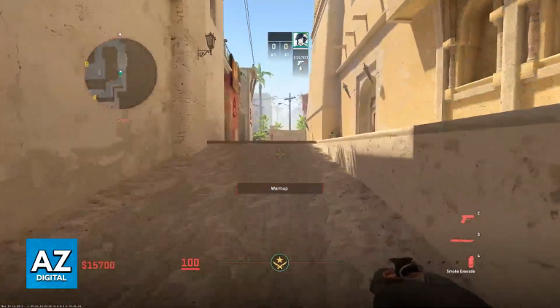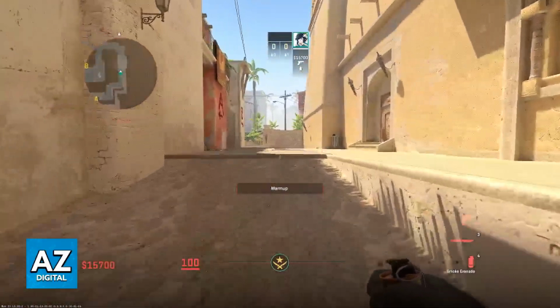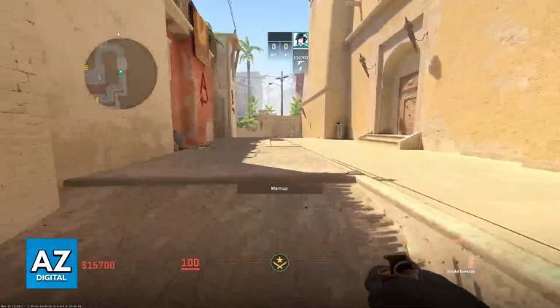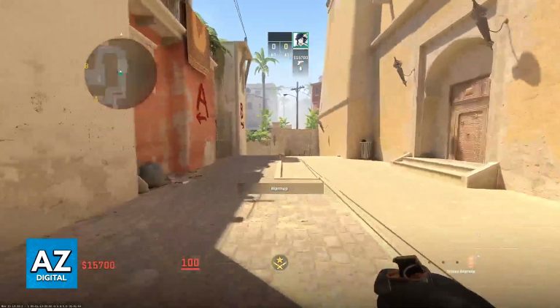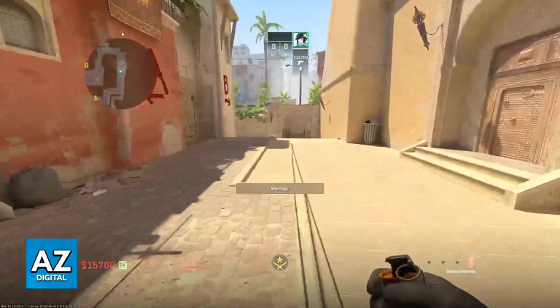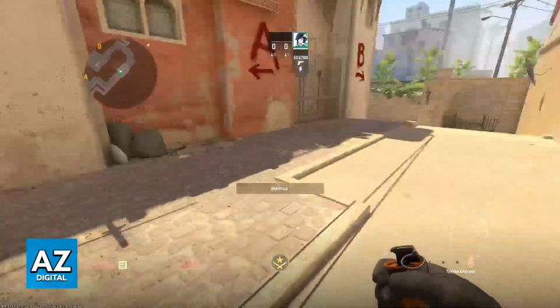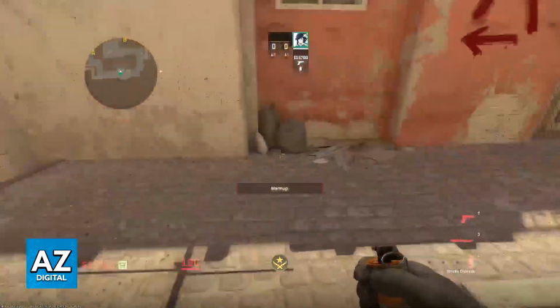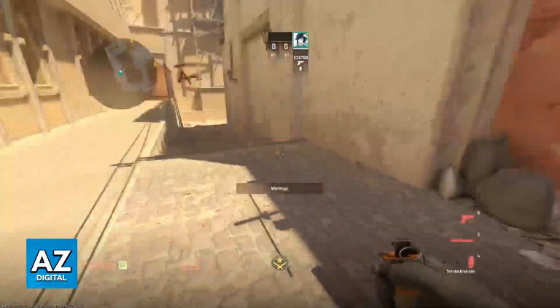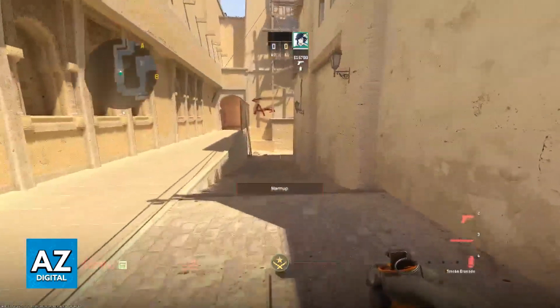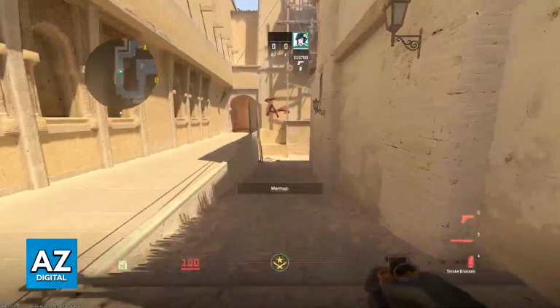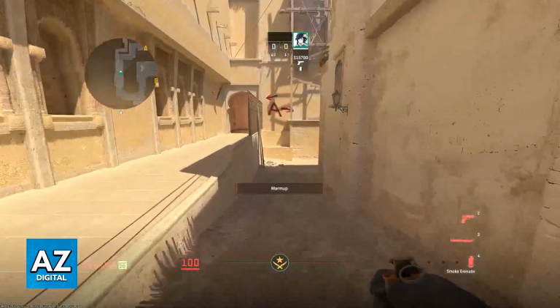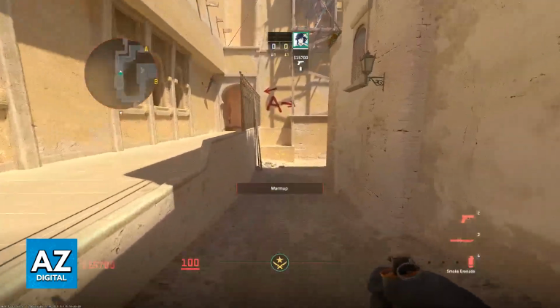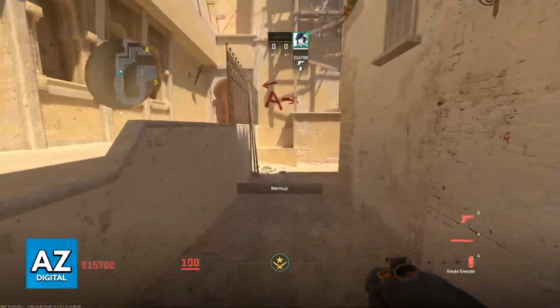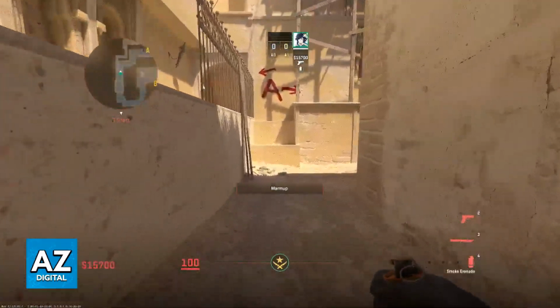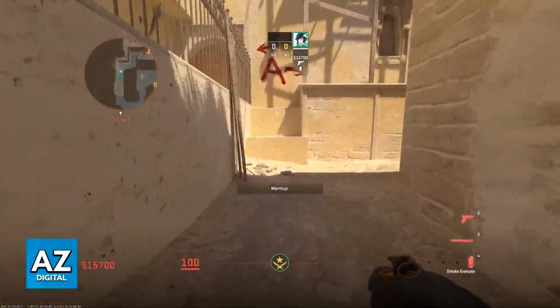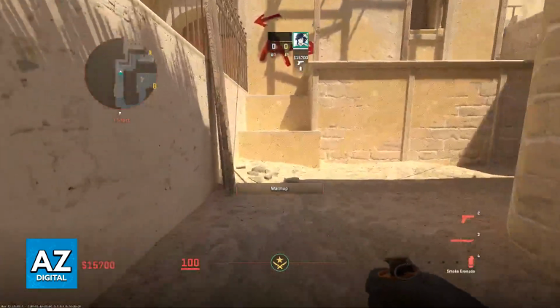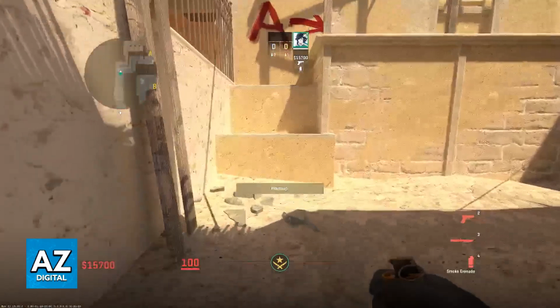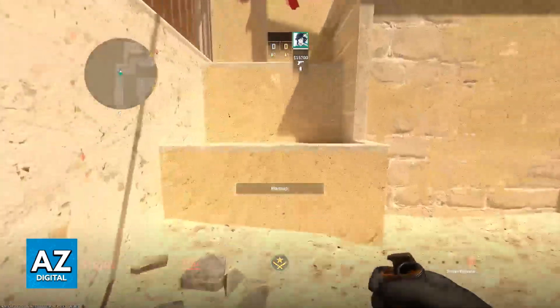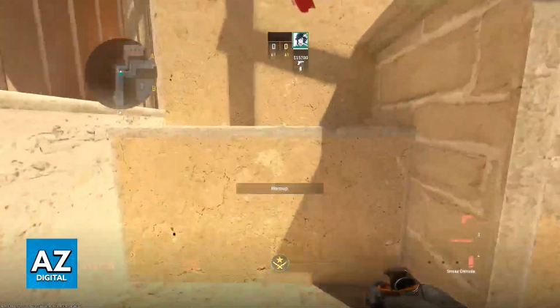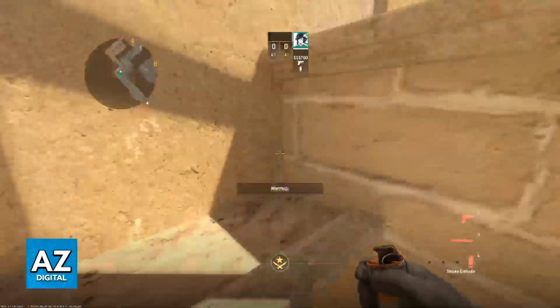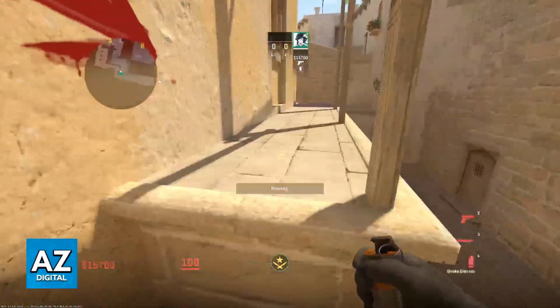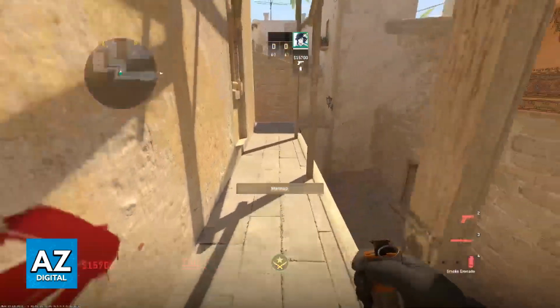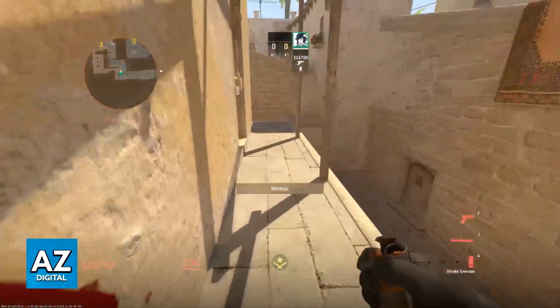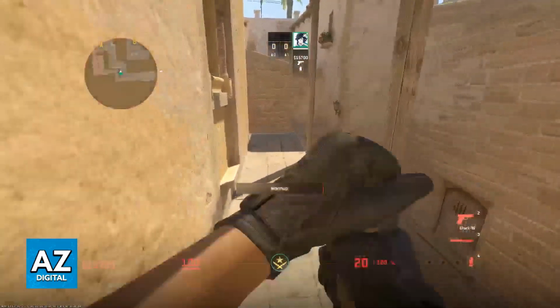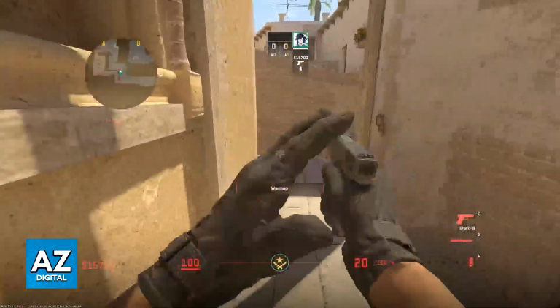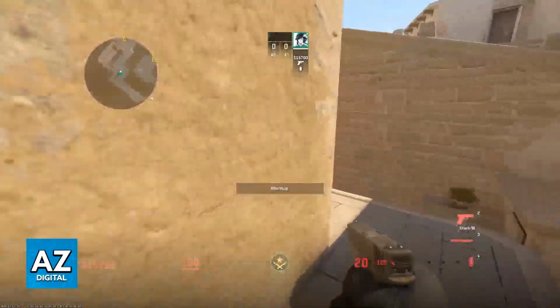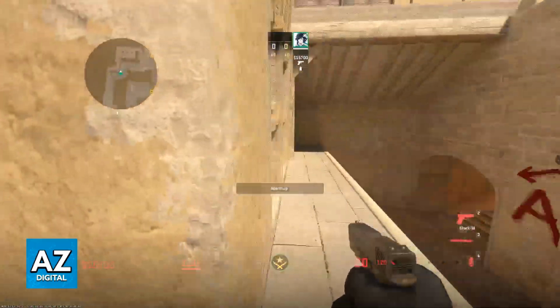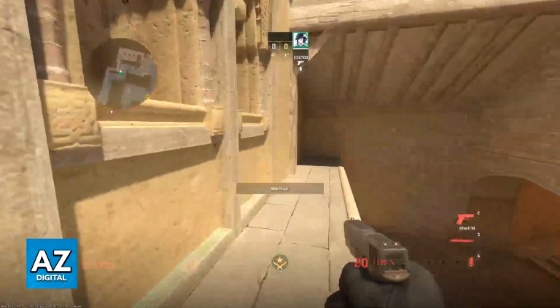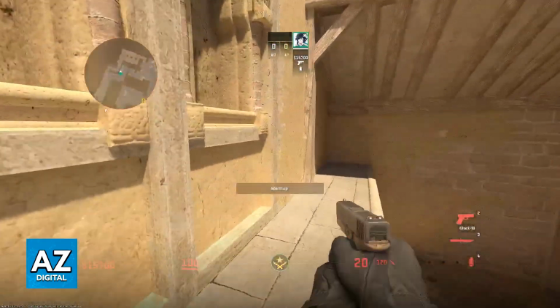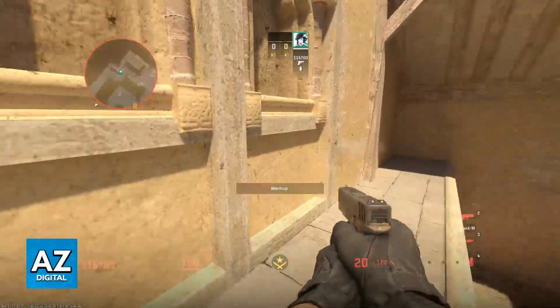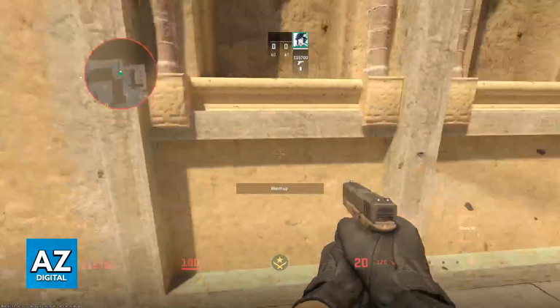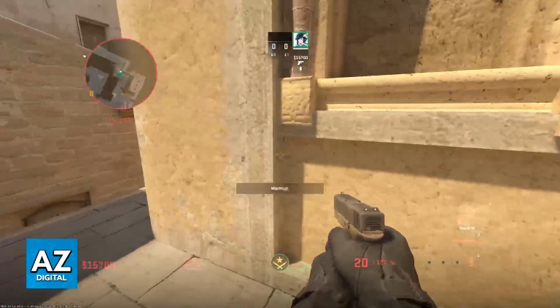I'm going to teach you a smoke that you can do directly from T-Spawn. Just run forward after you spawn, jump on these steps over here, and we're going to be using one of these pillars to line up our smoke.